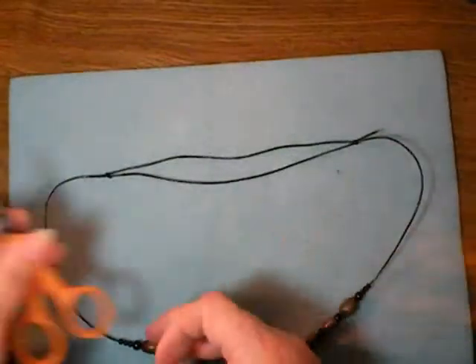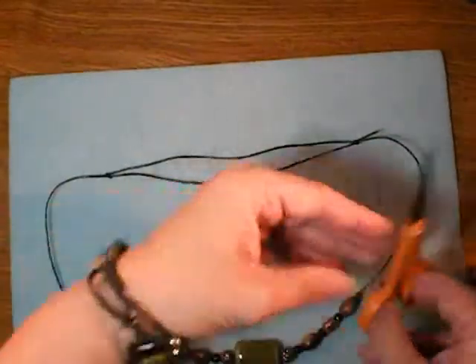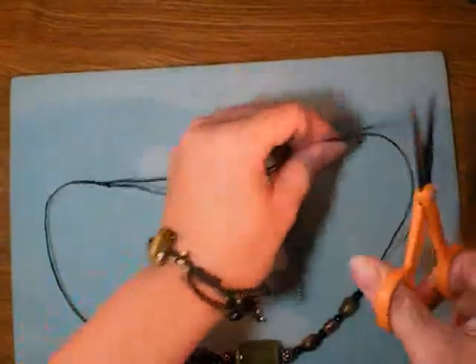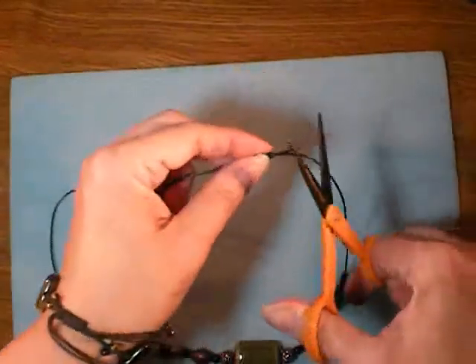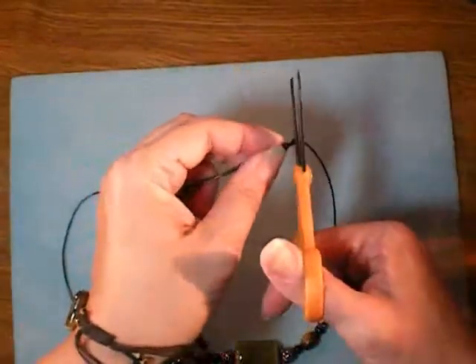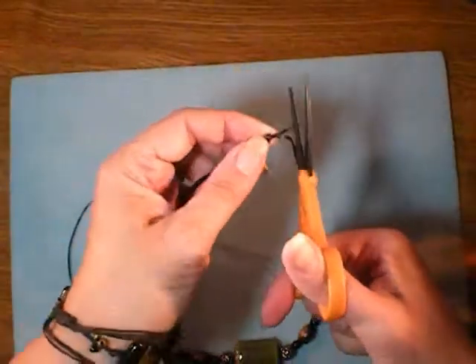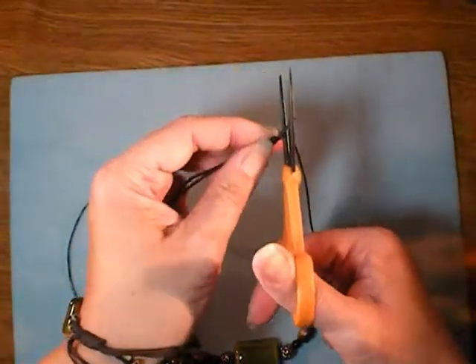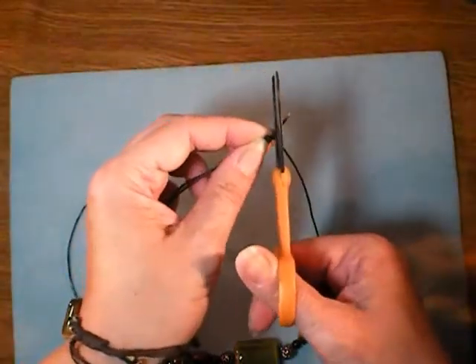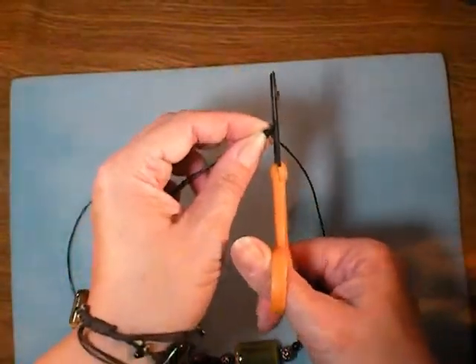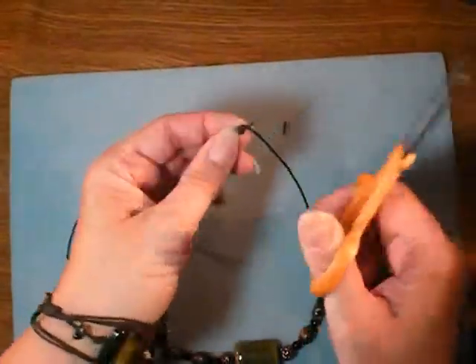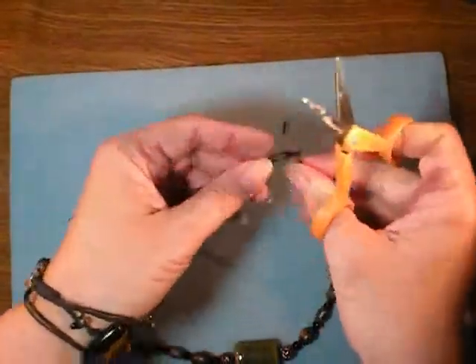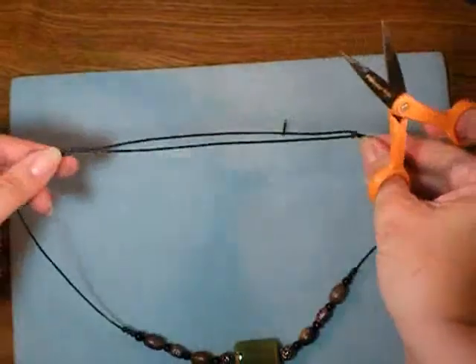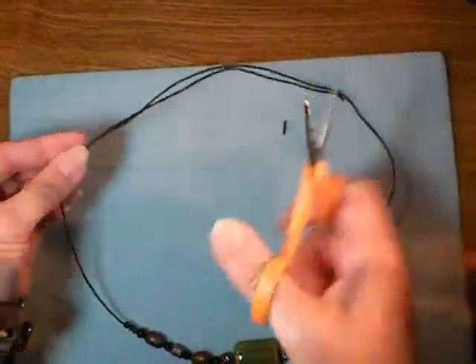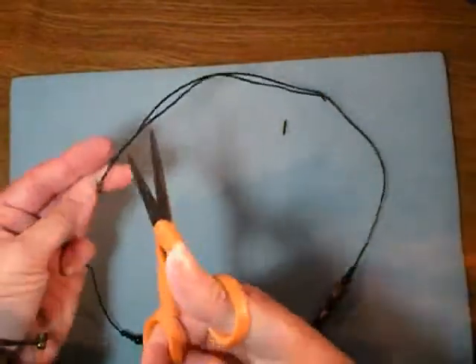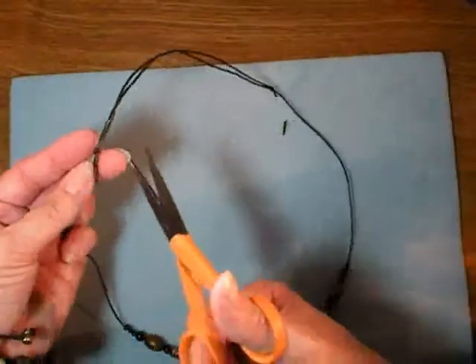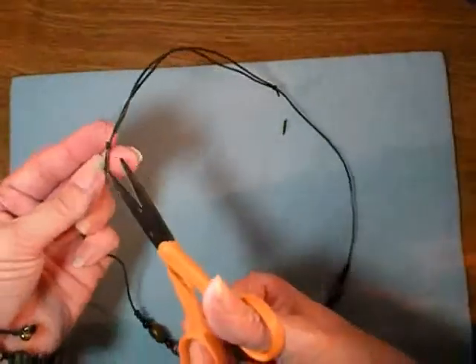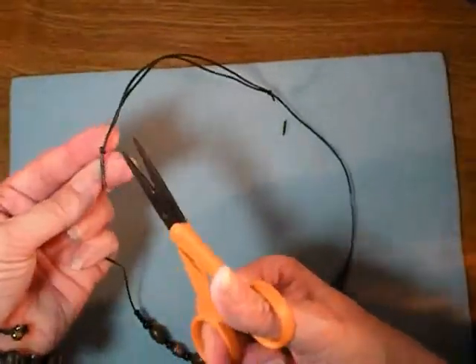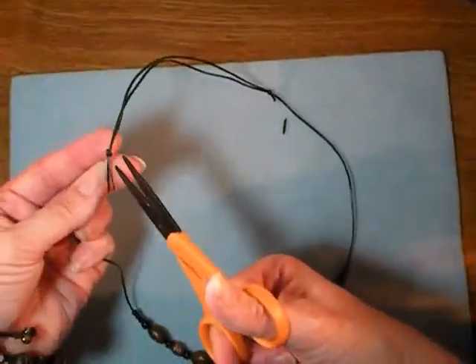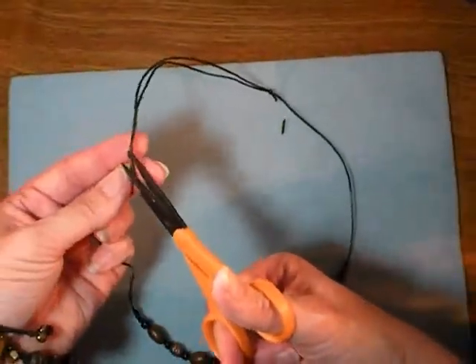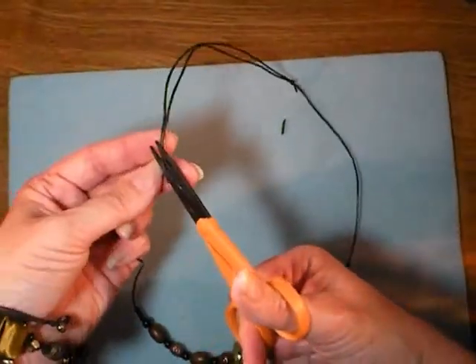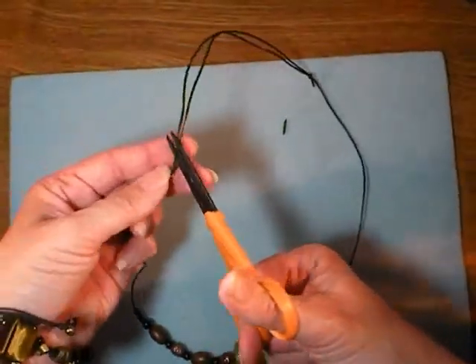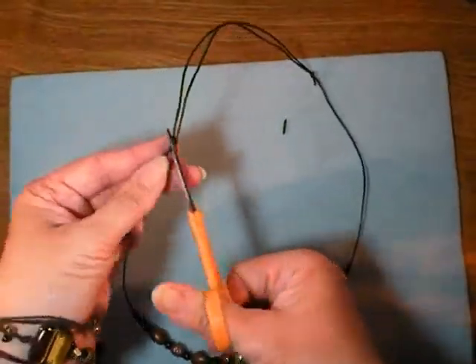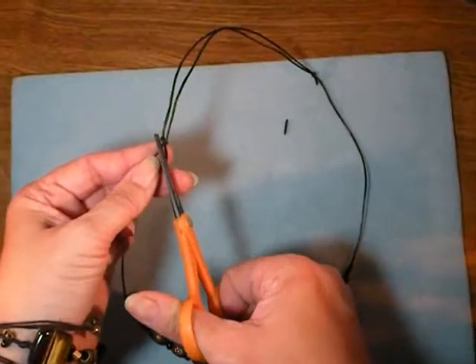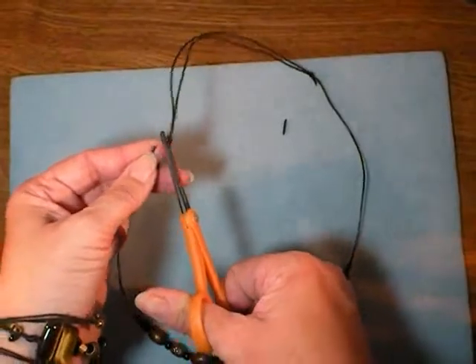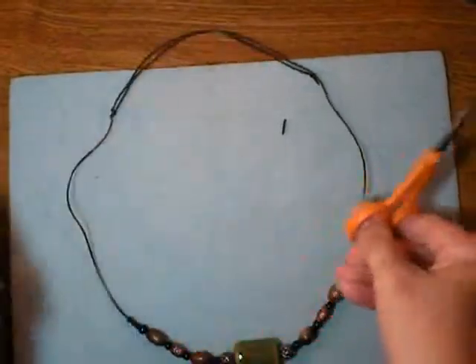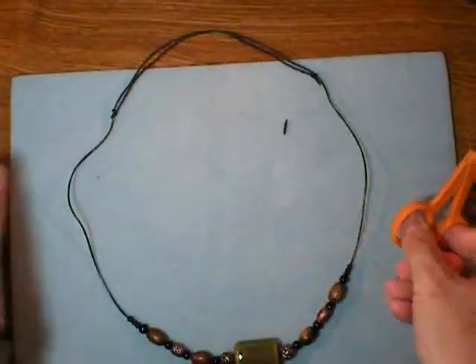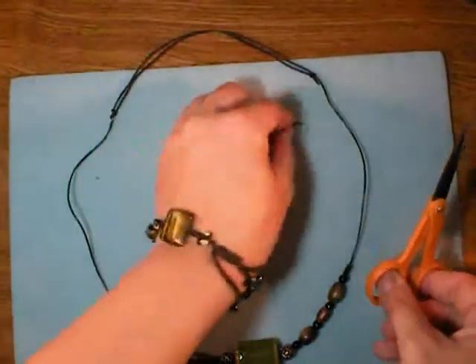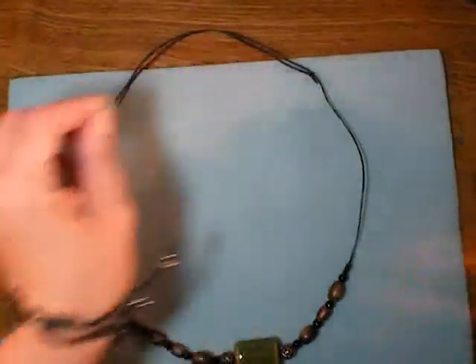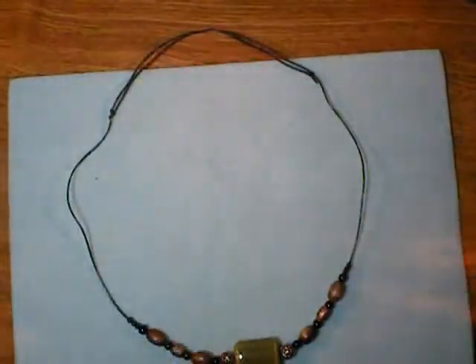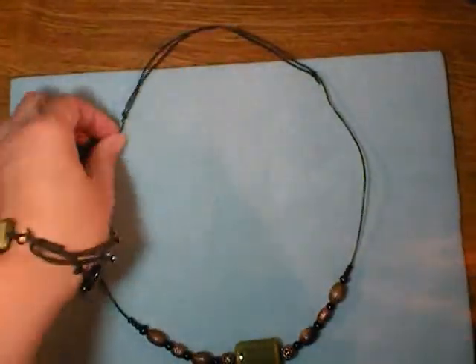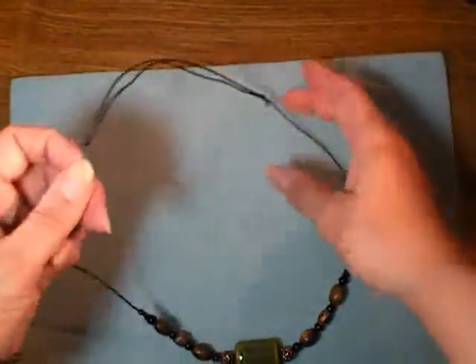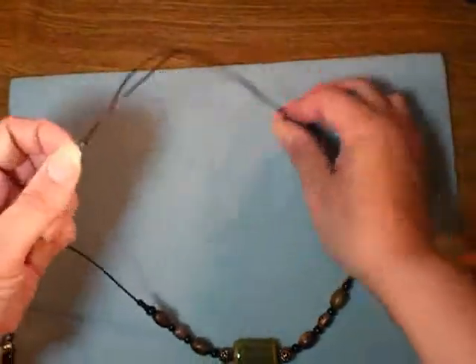The next thing I'm going to do is just cut these ends off. I usually cut them at a diagonal just because it looks nicer — fairly close to the knot — and your necklace is done.